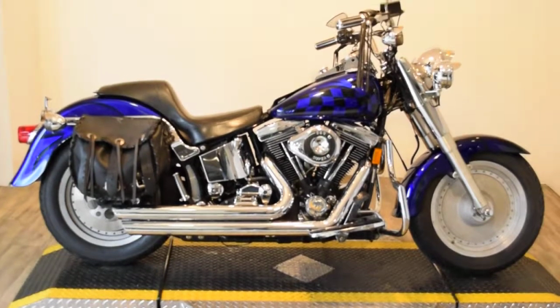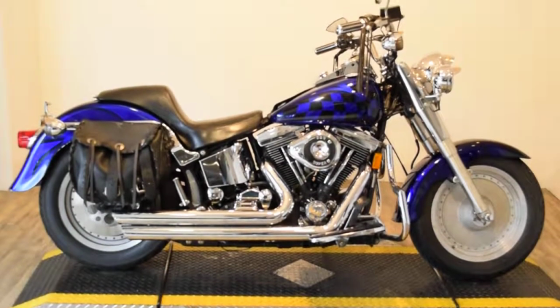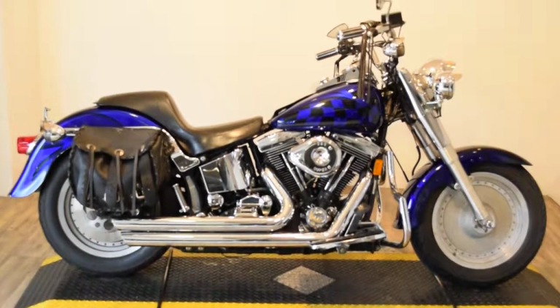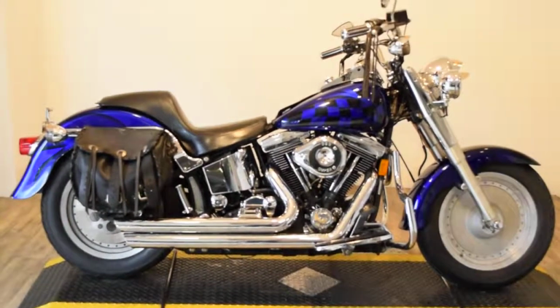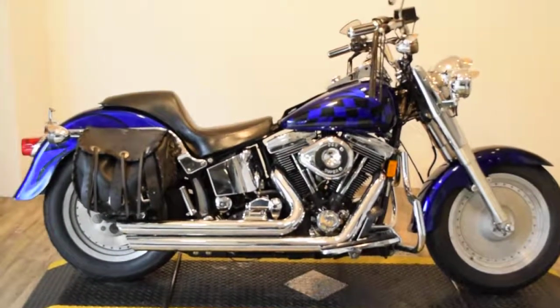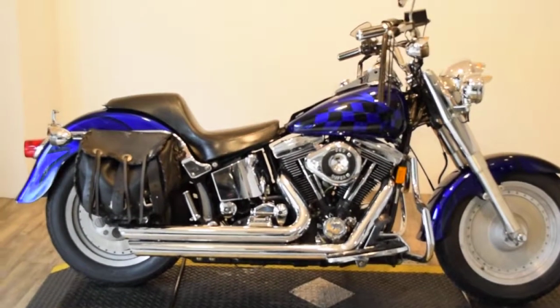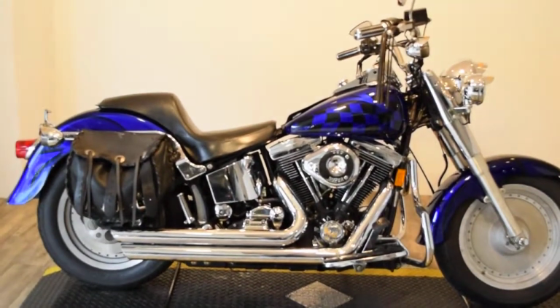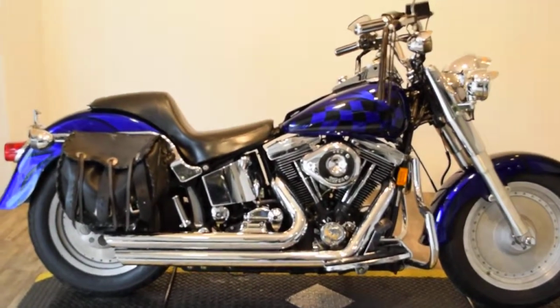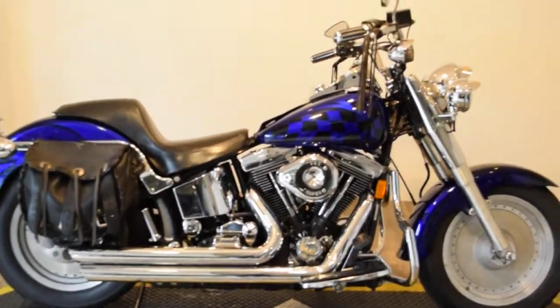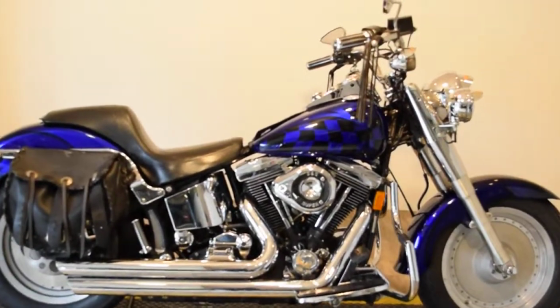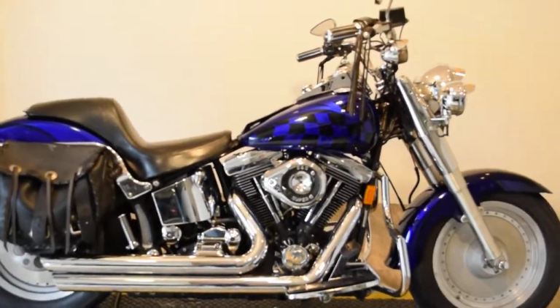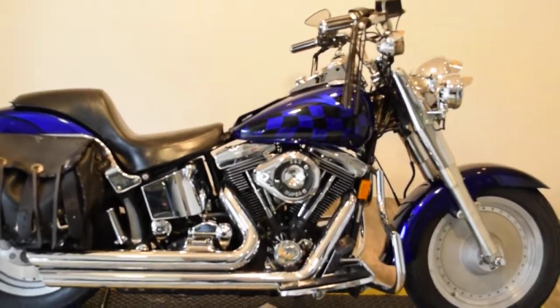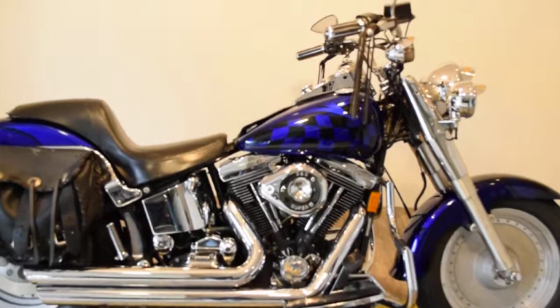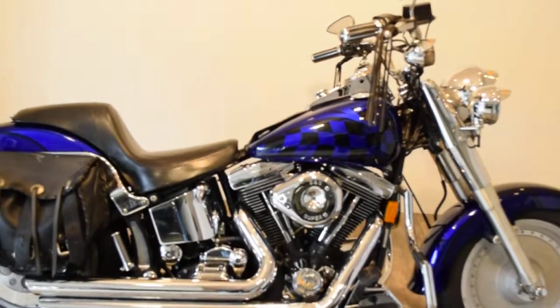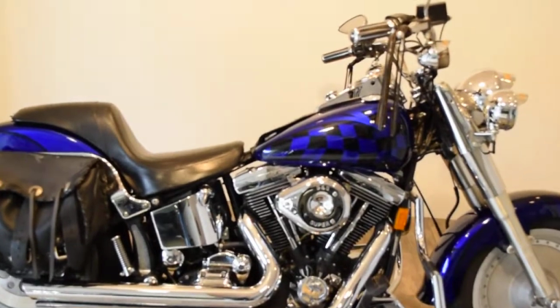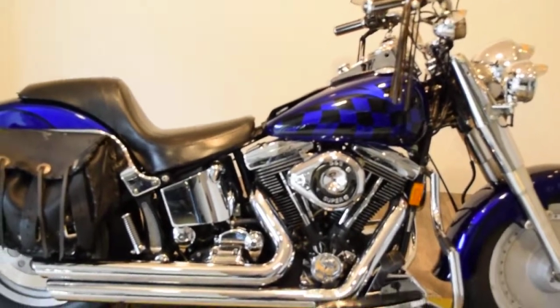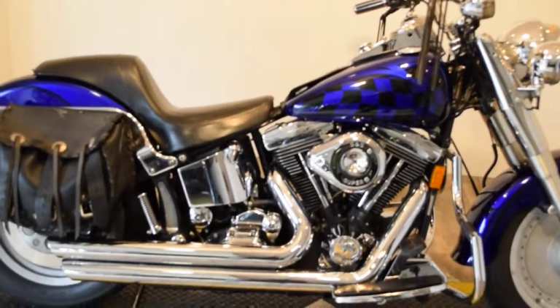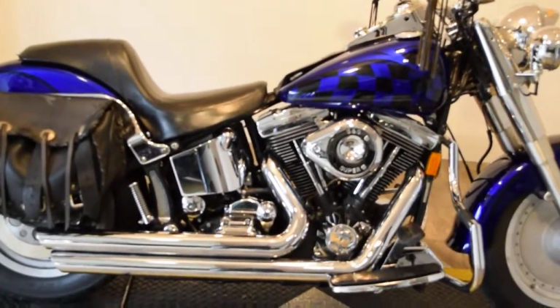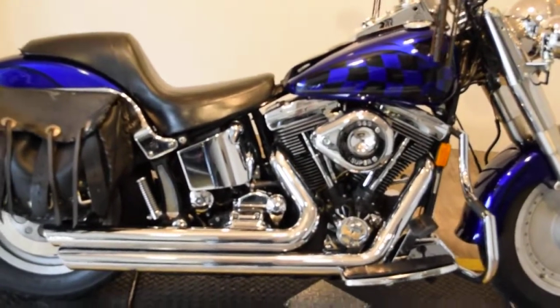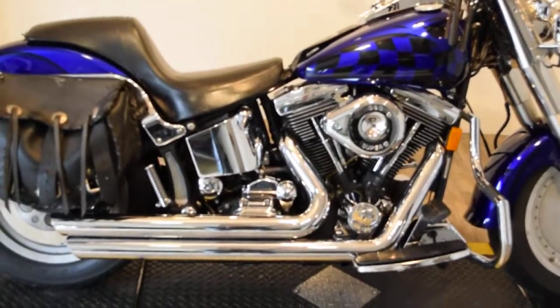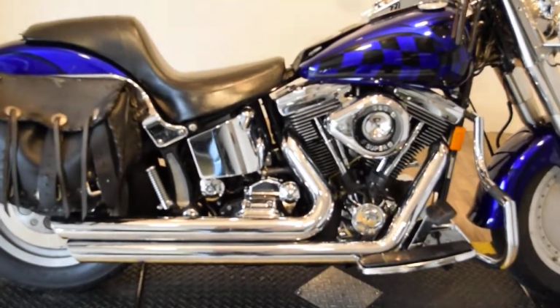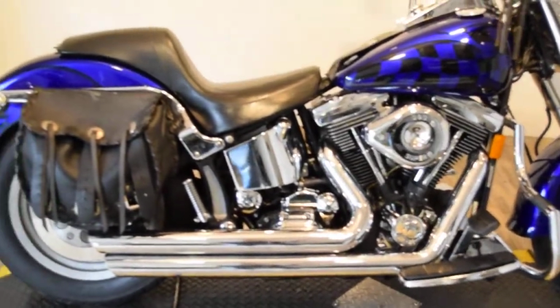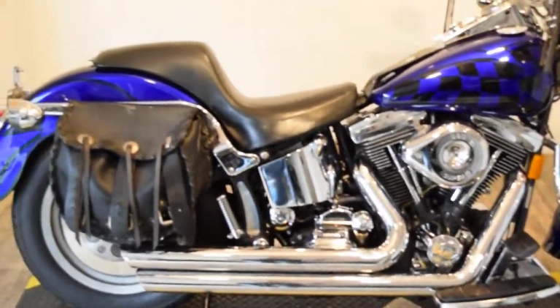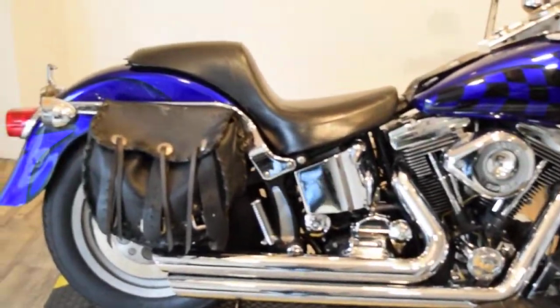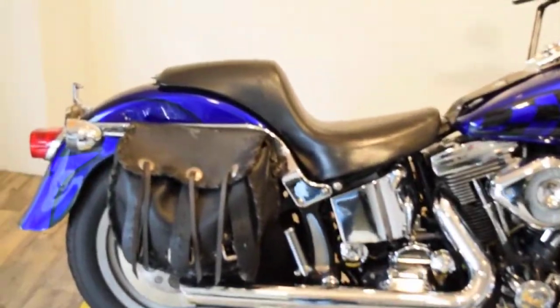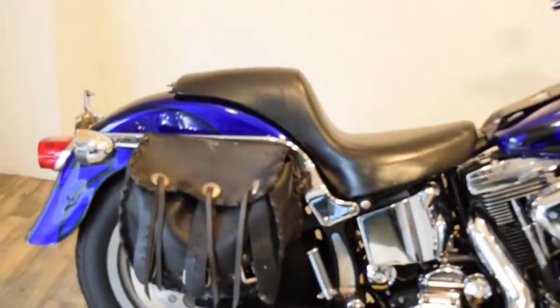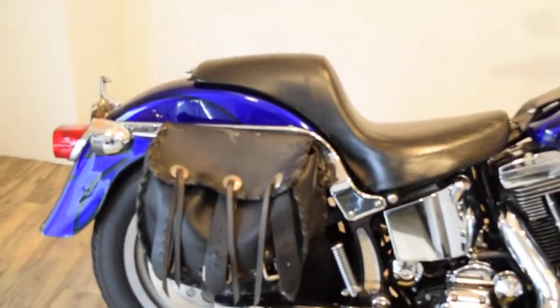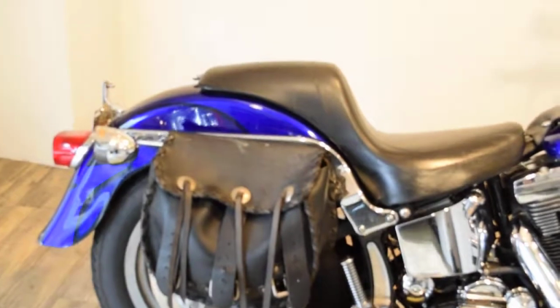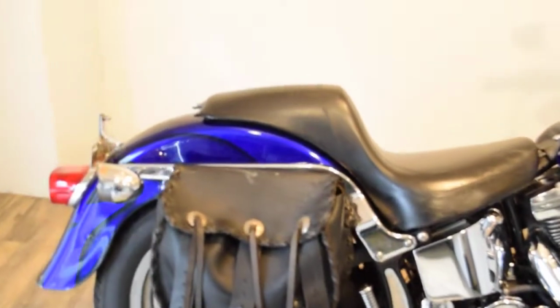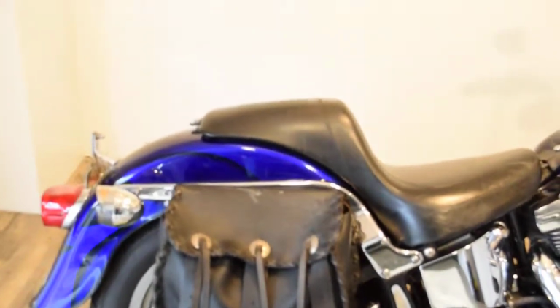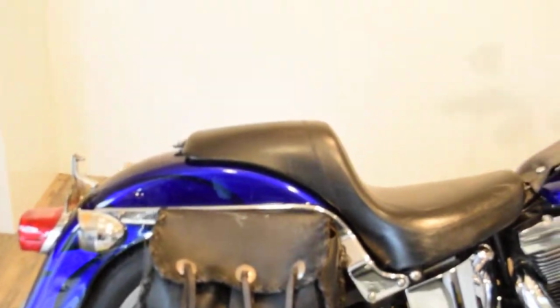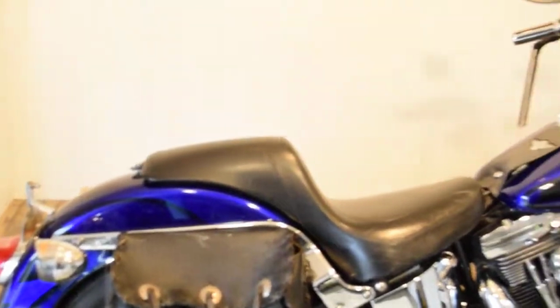Monster Power Sports is offering this 1992 Harley Davidson Fatboy. It's got a lot of extras on it: Python pipes, Kelly leather bags, and it's custom painted.